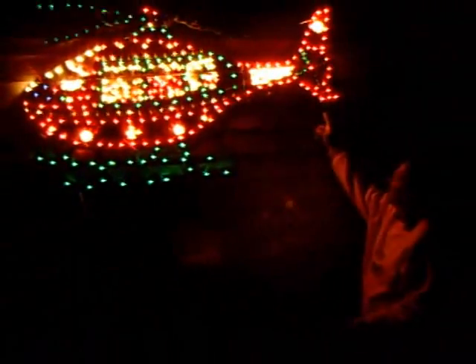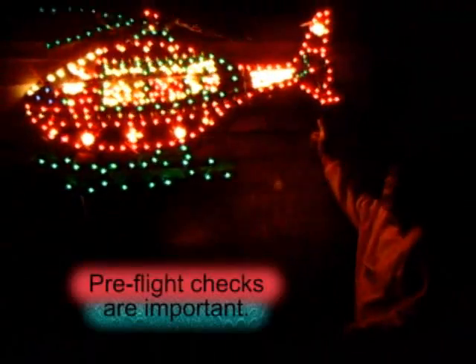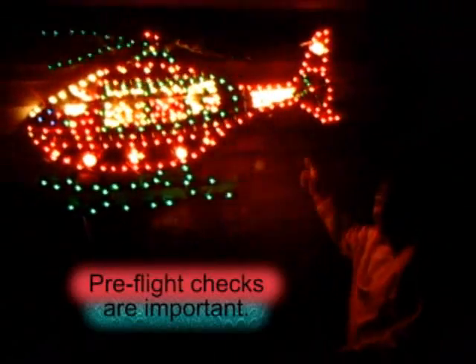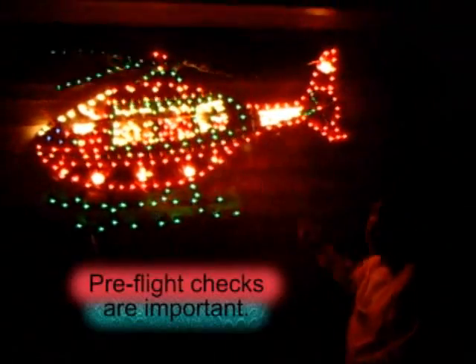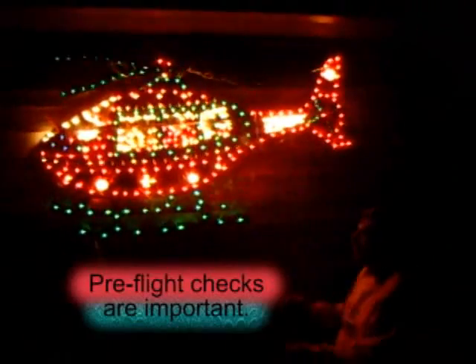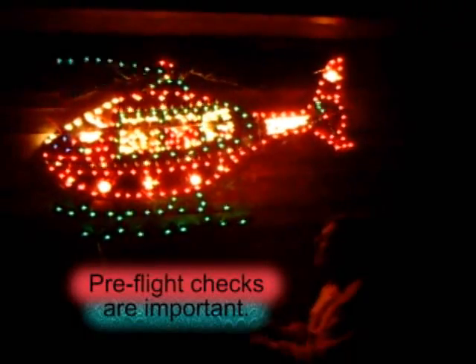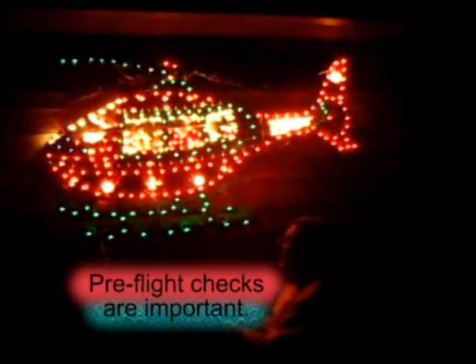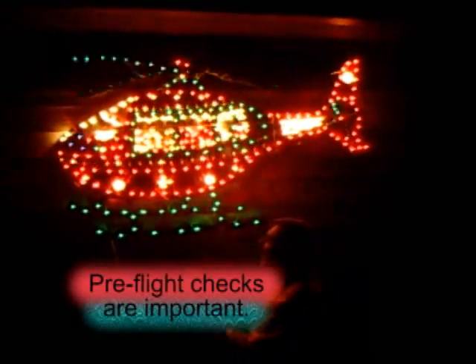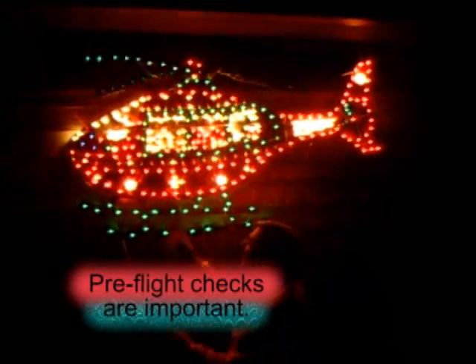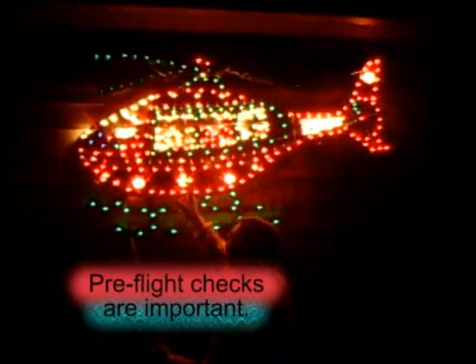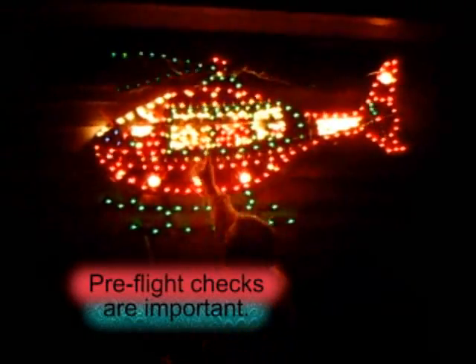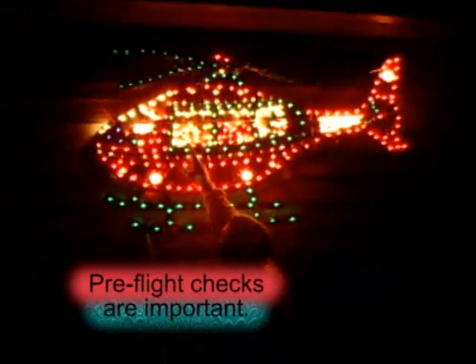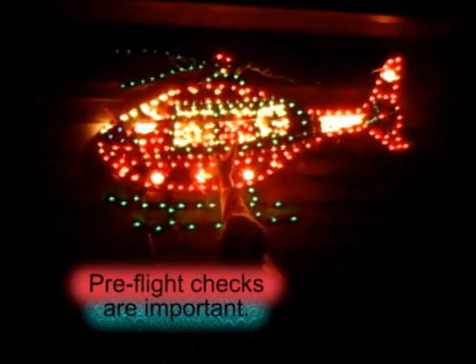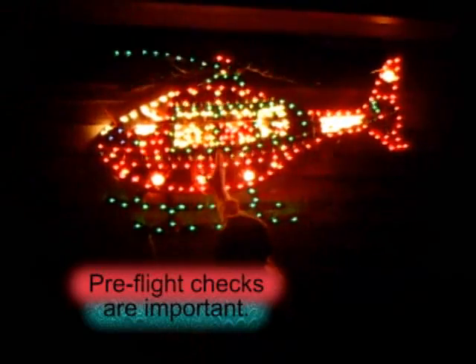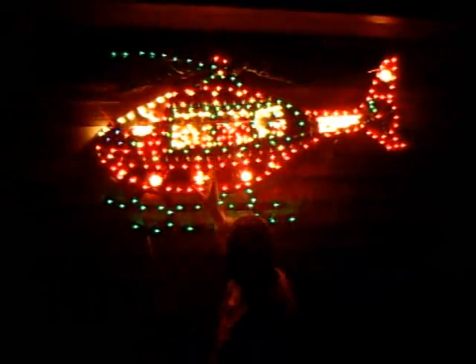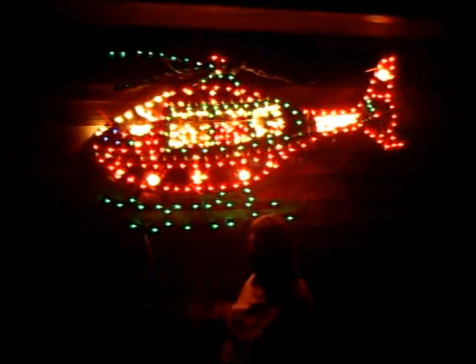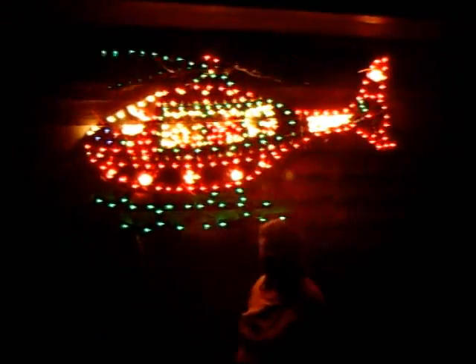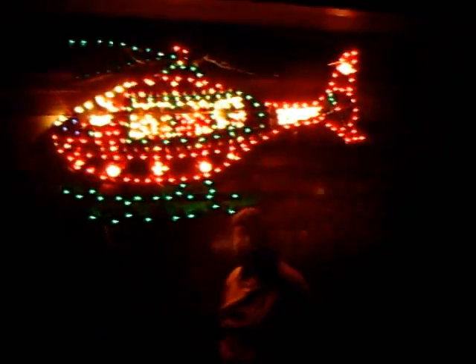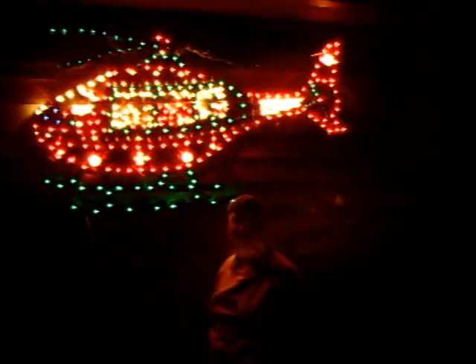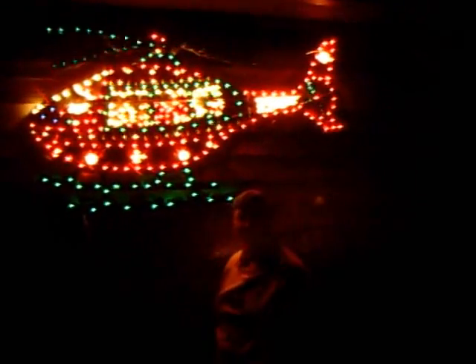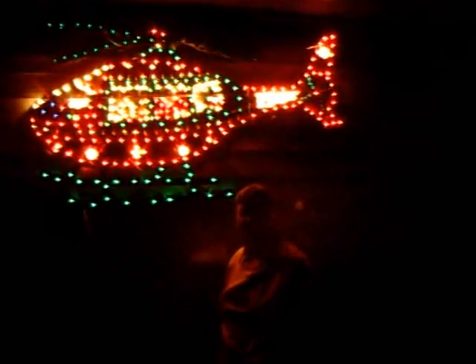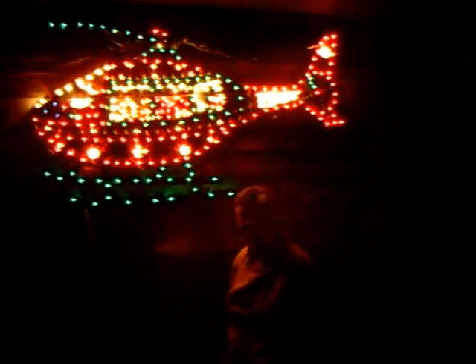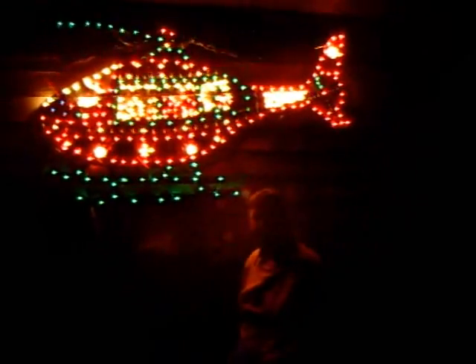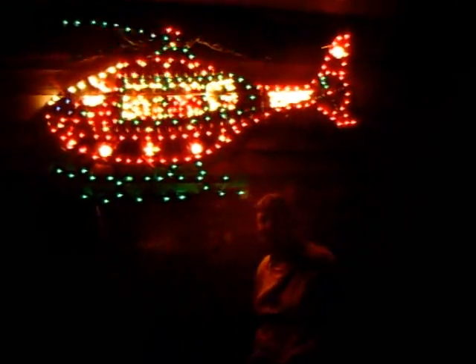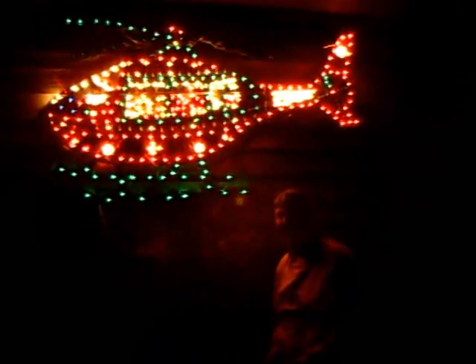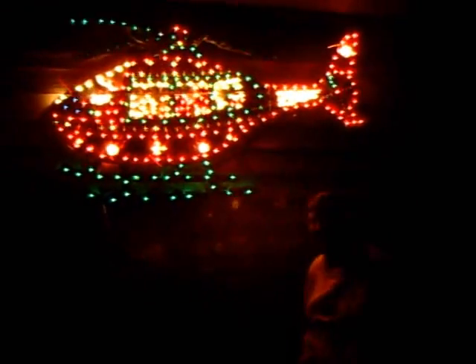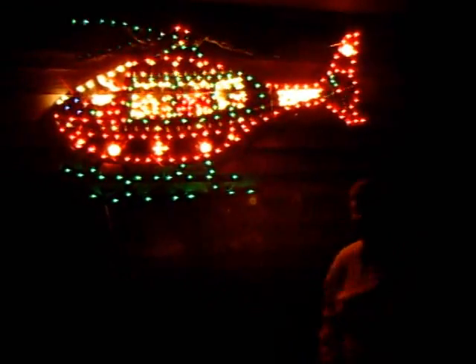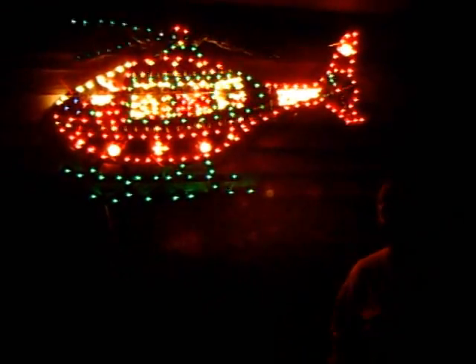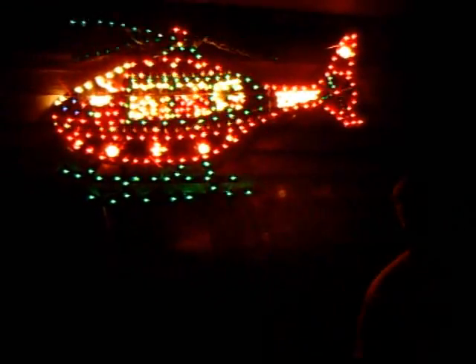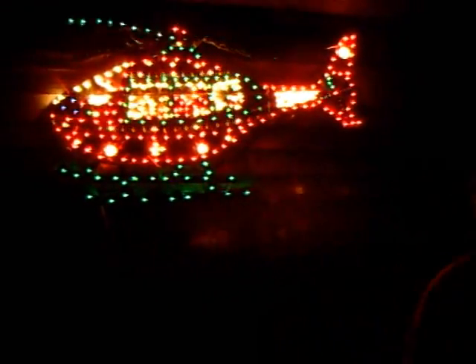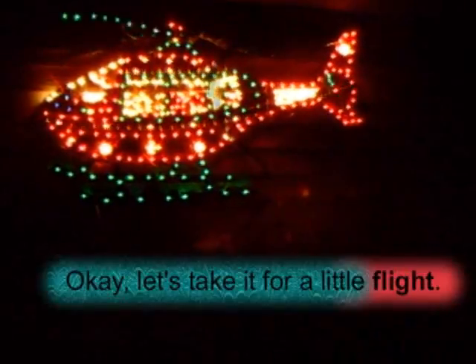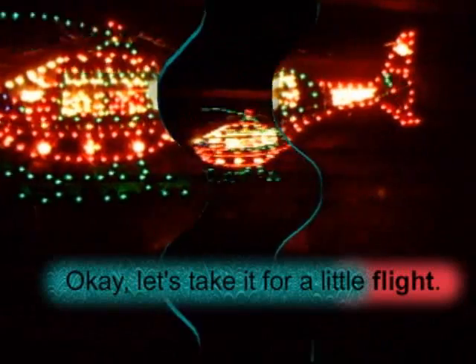Check the tail rotor first and make sure all your controls work. It looks like we're ready to fly. Alright, so let's do some night flying tonight folks. Alright, let's go.